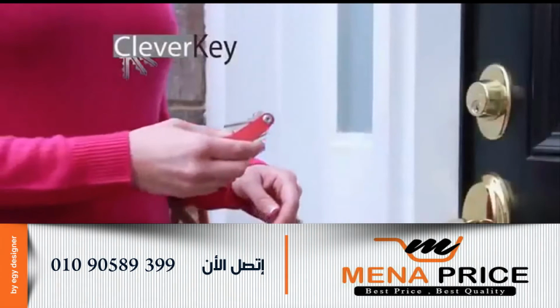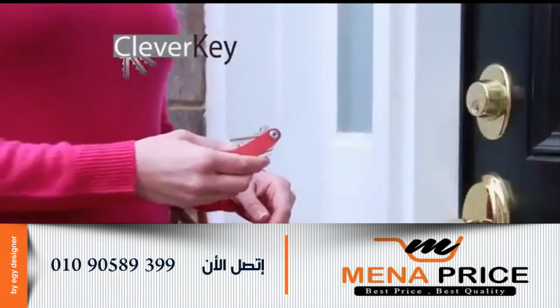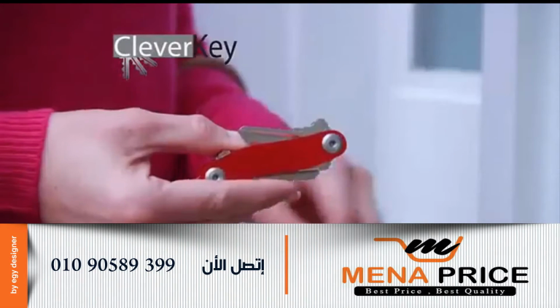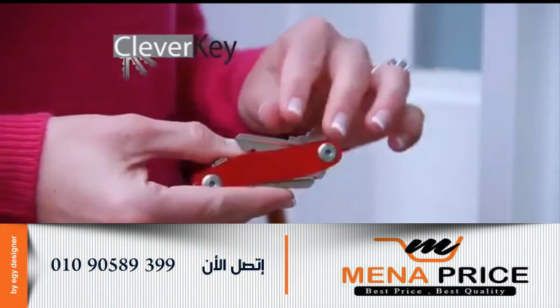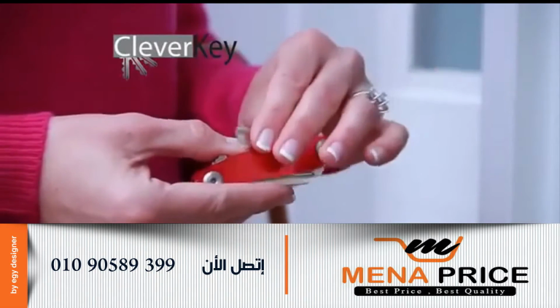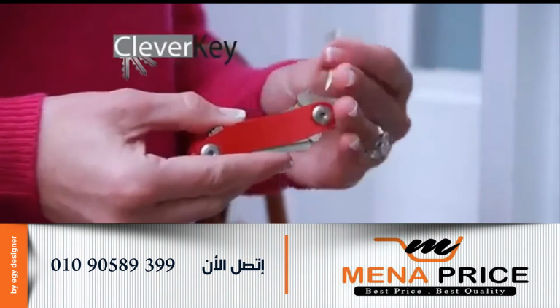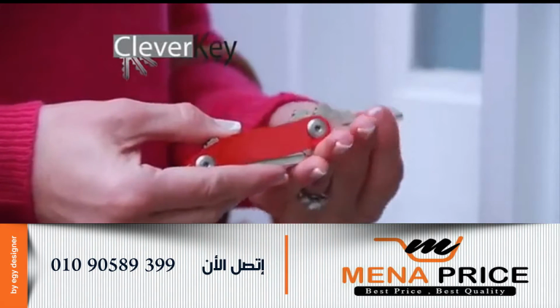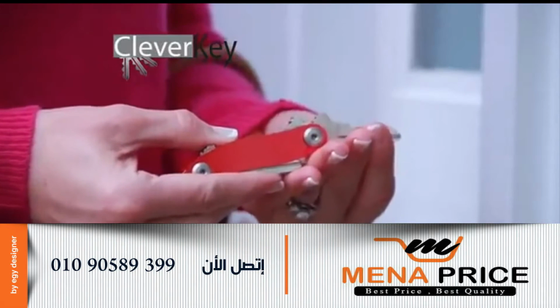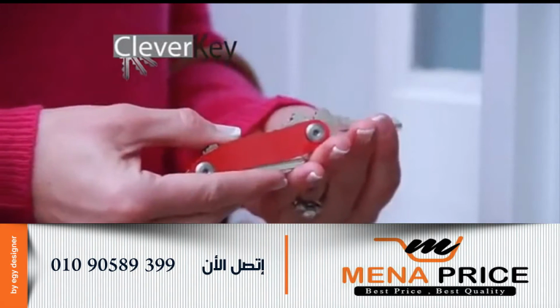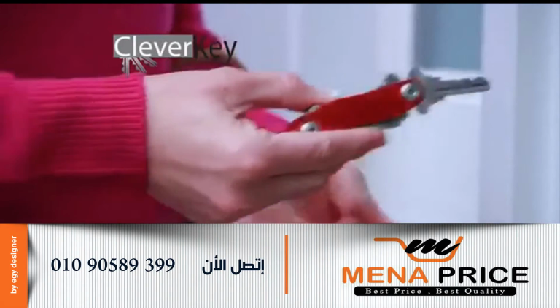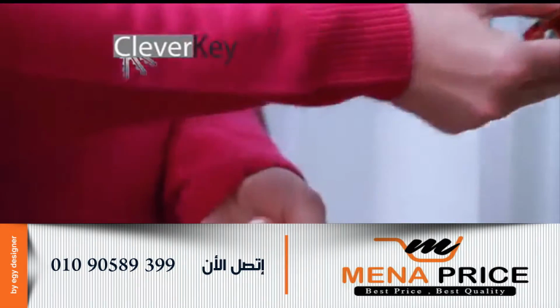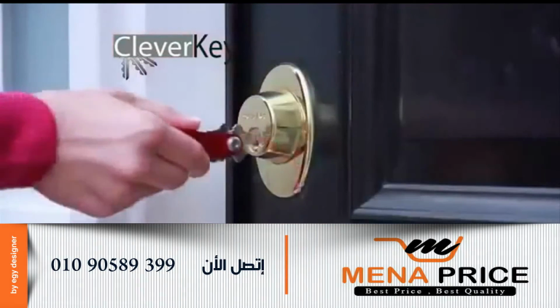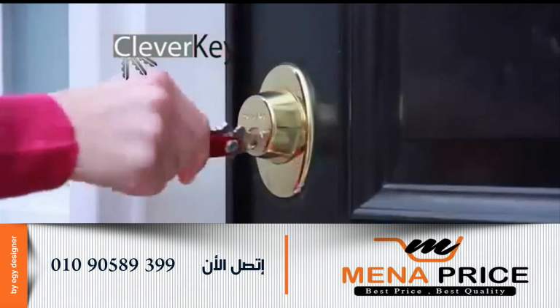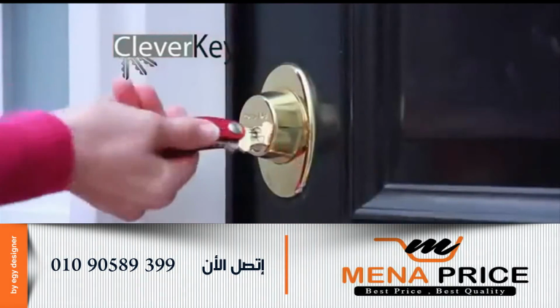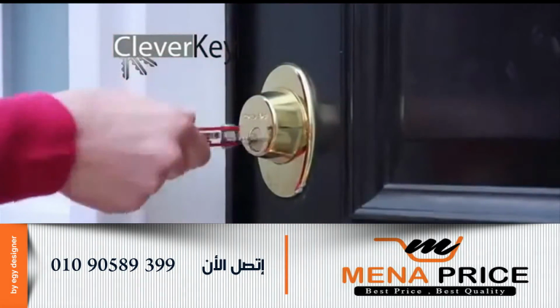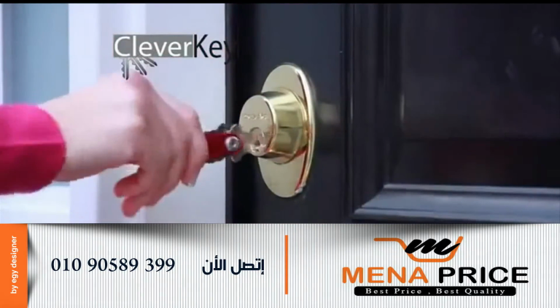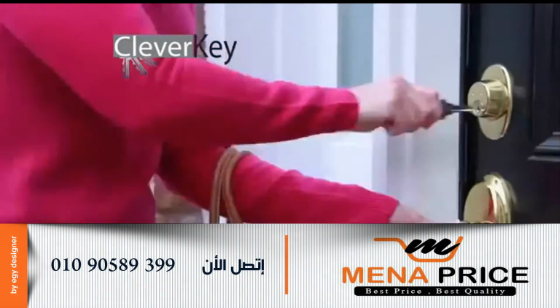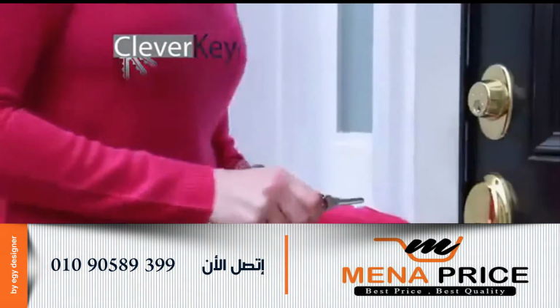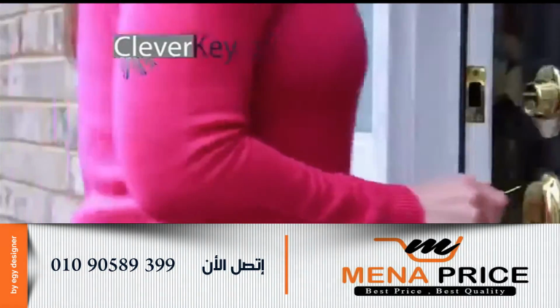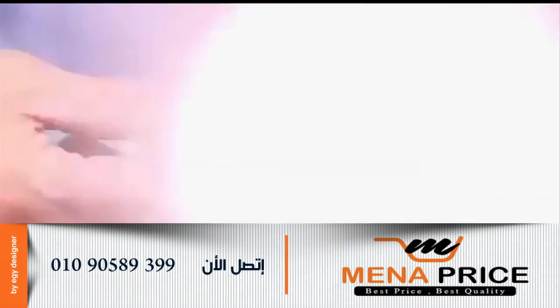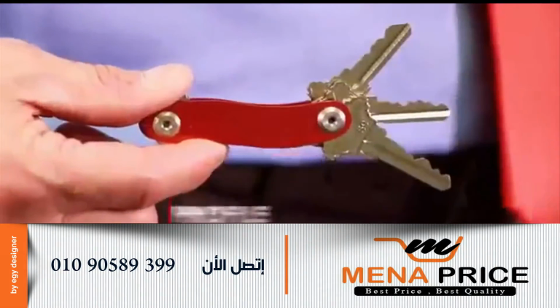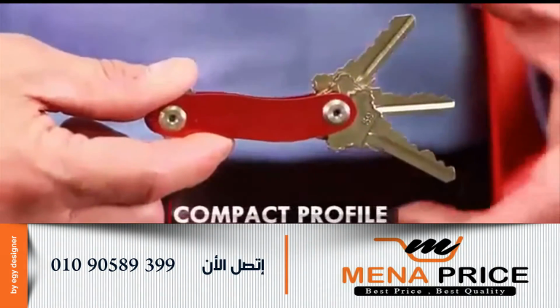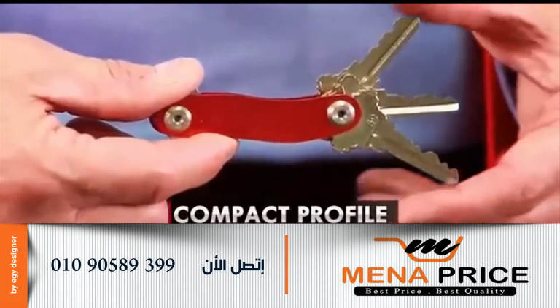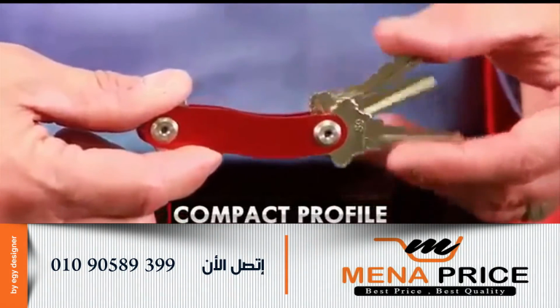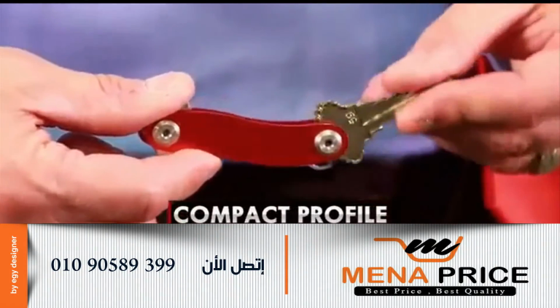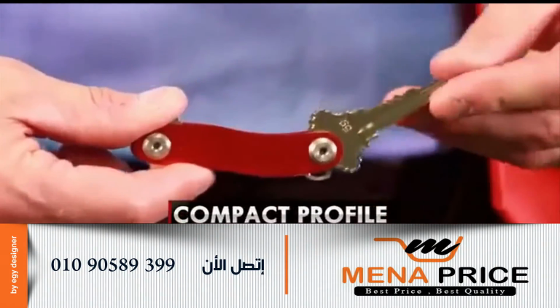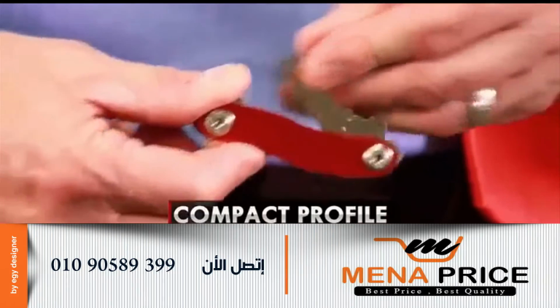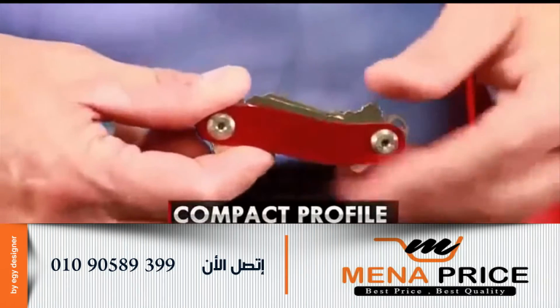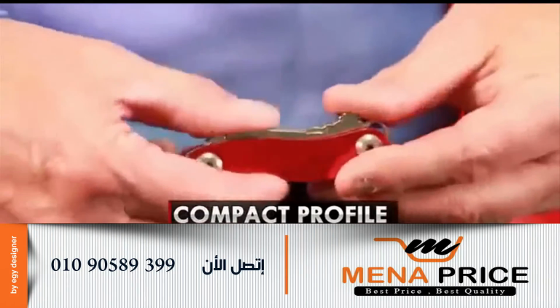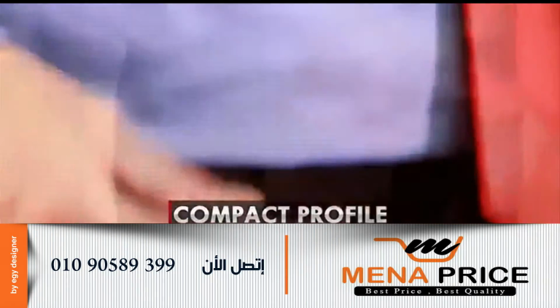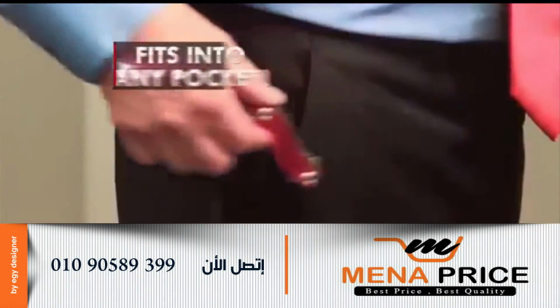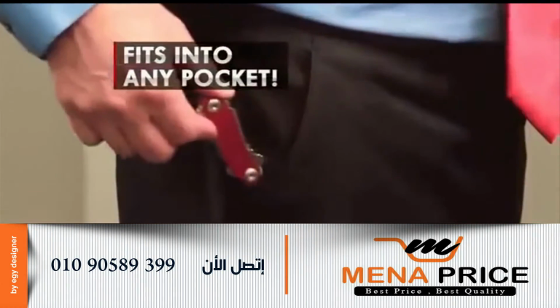Introducing CleverKey, the compact key organizing solution that makes getting in and out of locked doors fast and hassle free. Keys neatly fold into CleverKey and its slim profile slides right into your pocket.